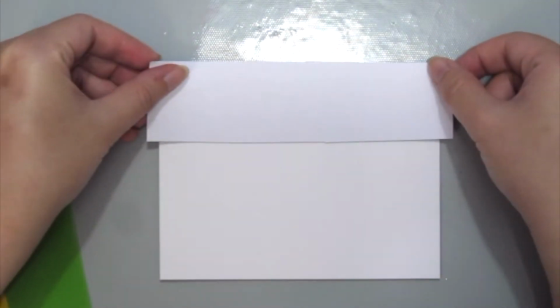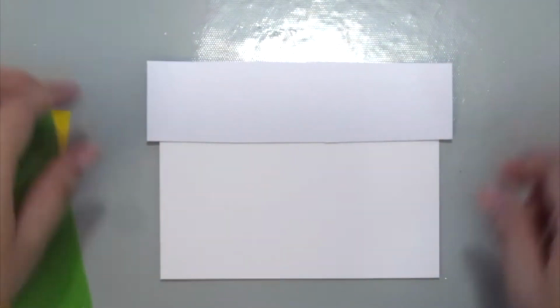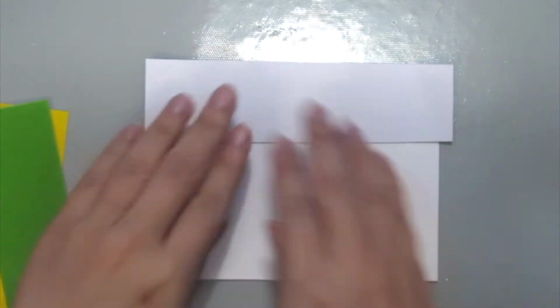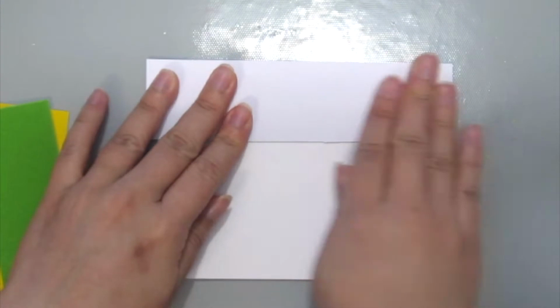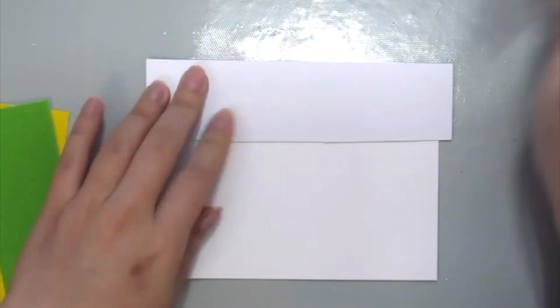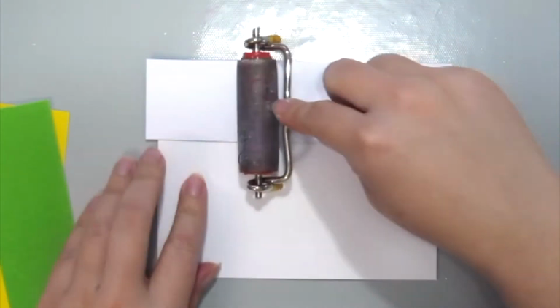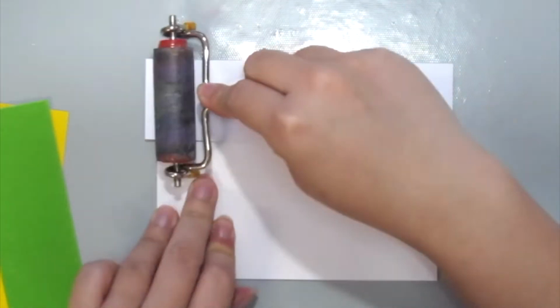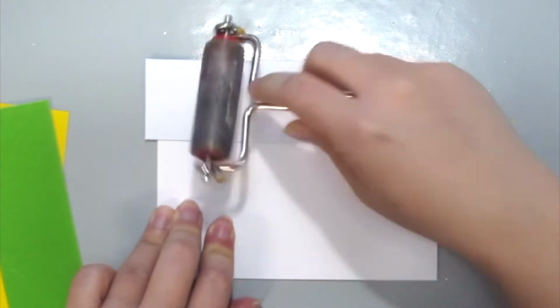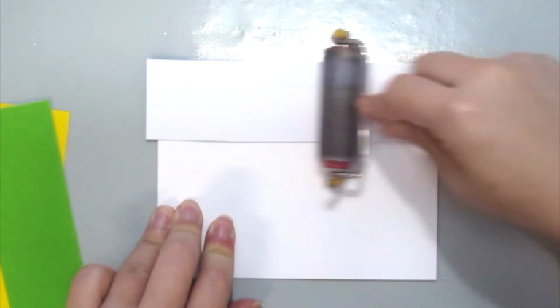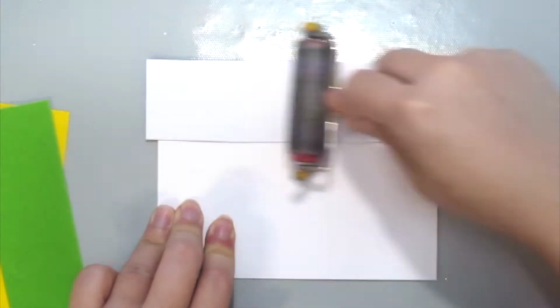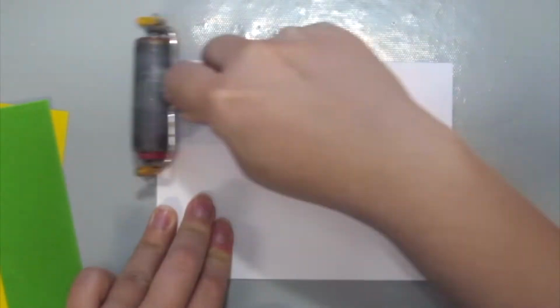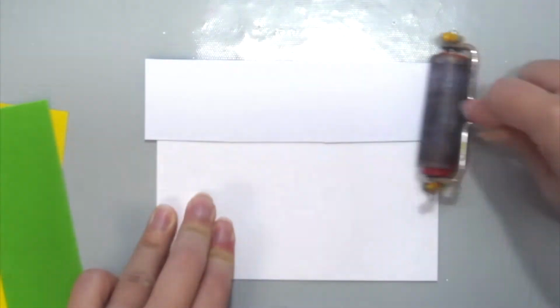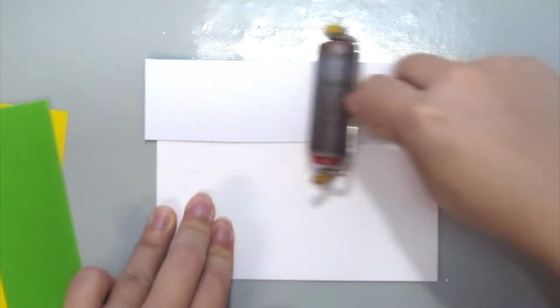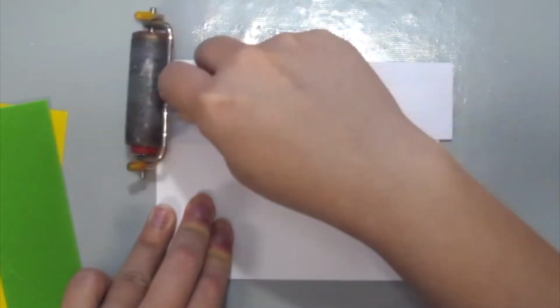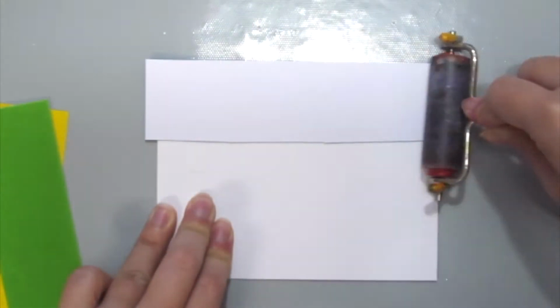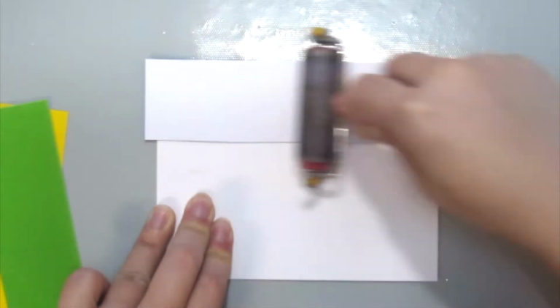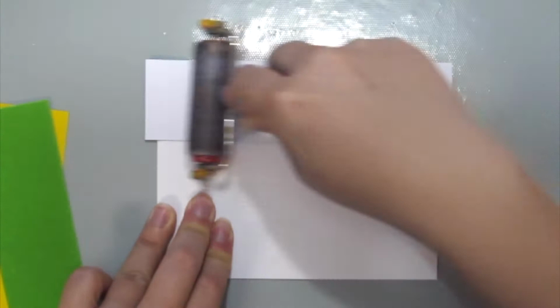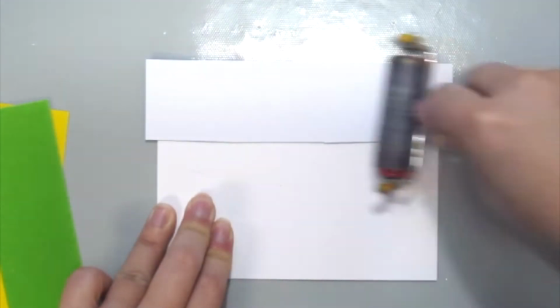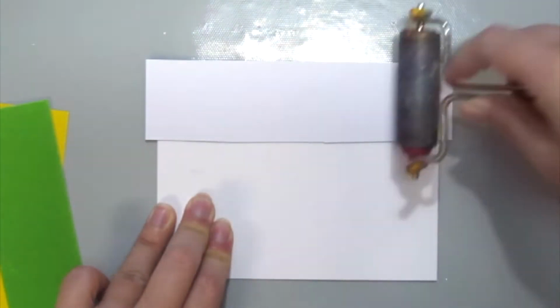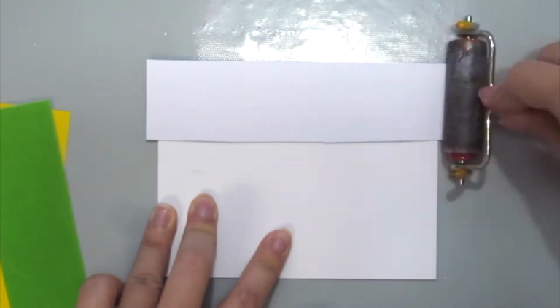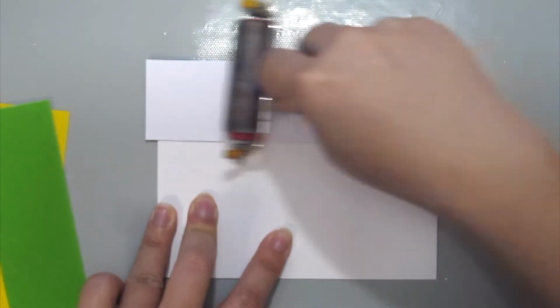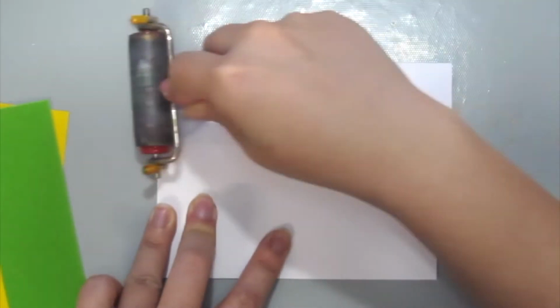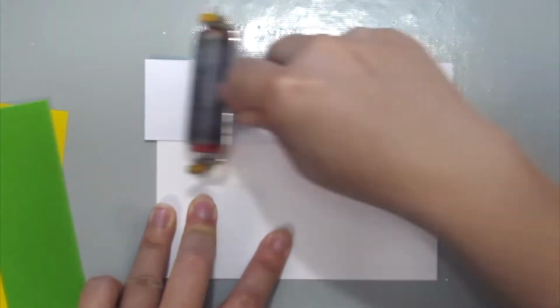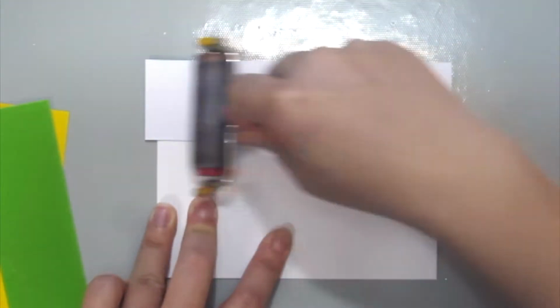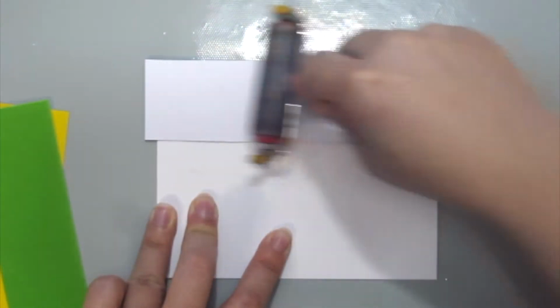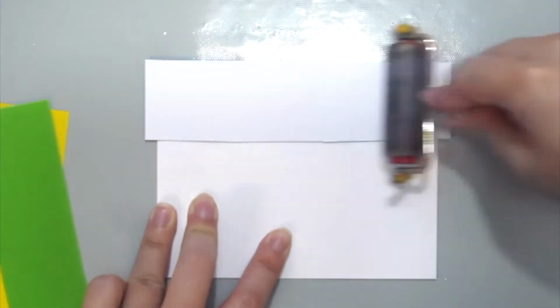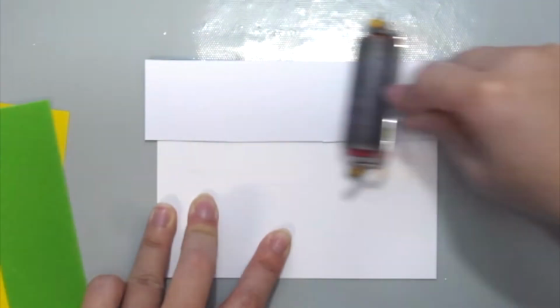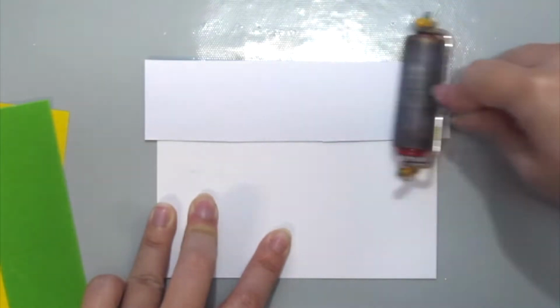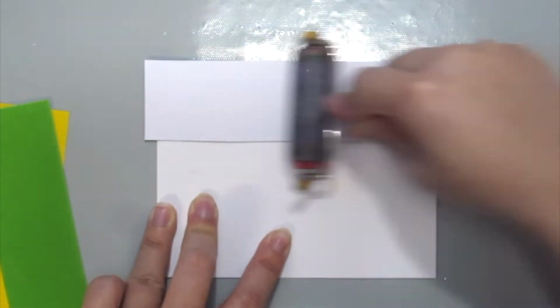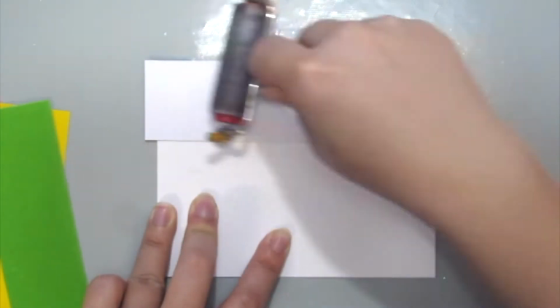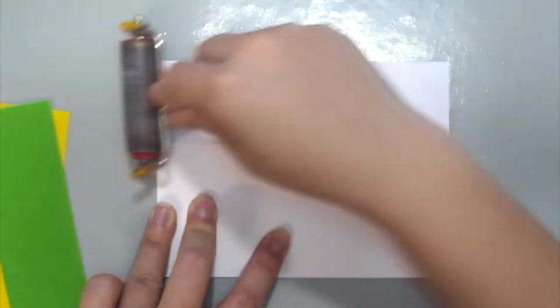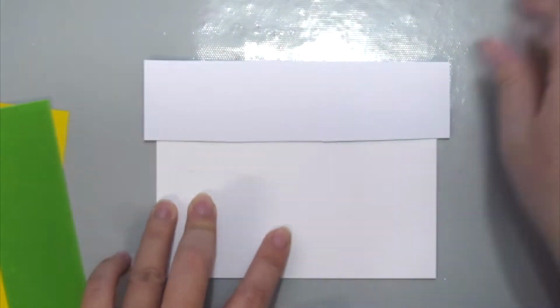Once the adhesive is done, just put the Flock pretty side down. I'm grabbing my brayer here to just press more pressure into the Flock to ensure everything sticks well to the adhesive.